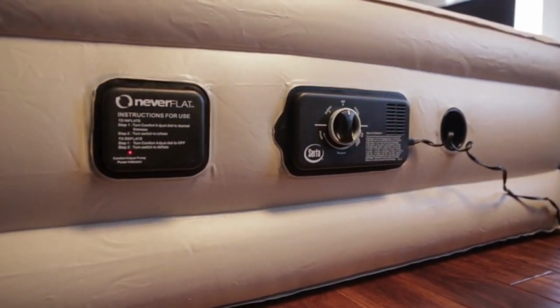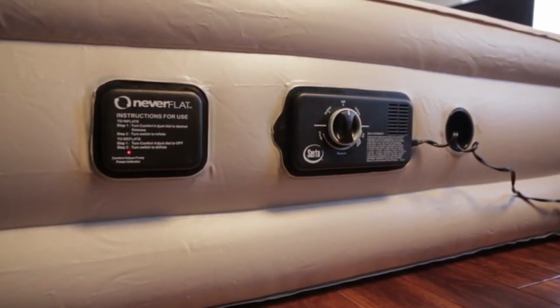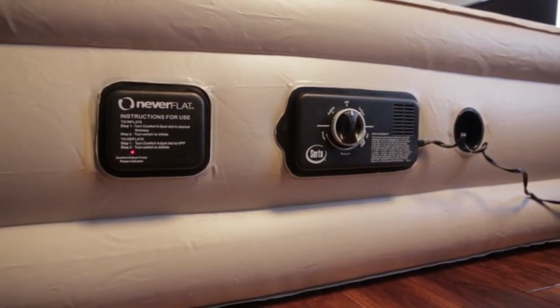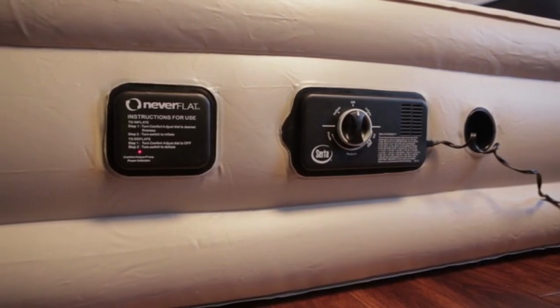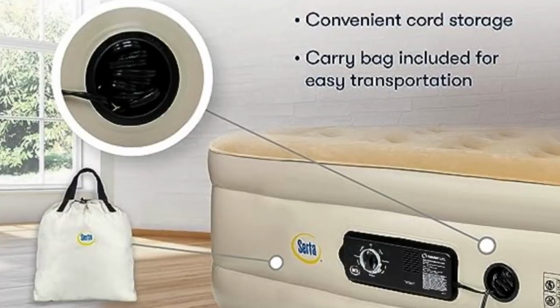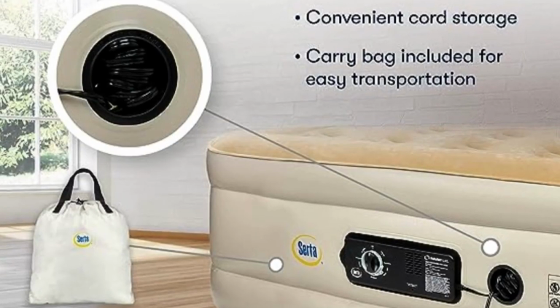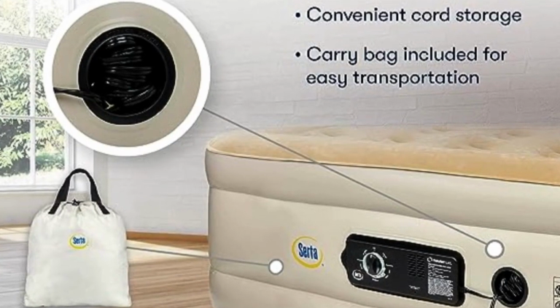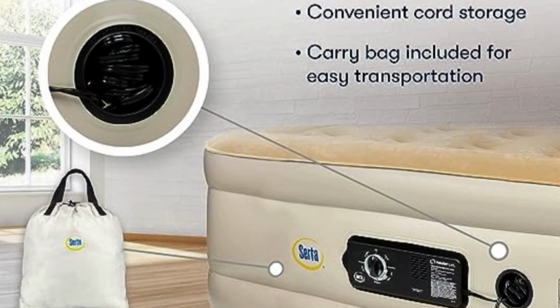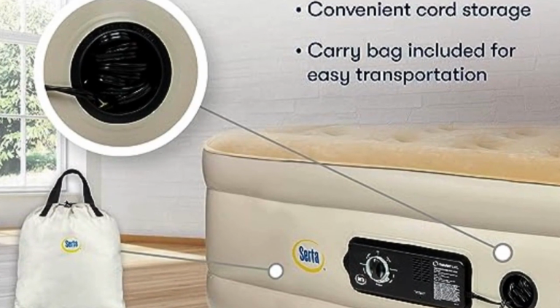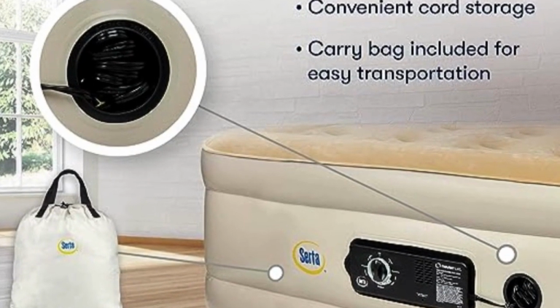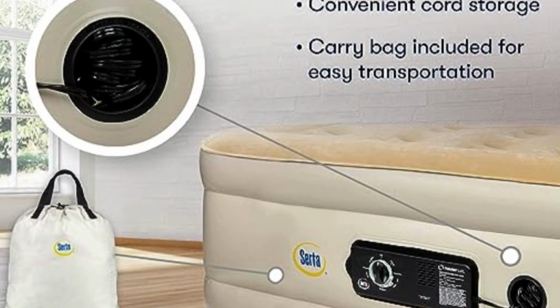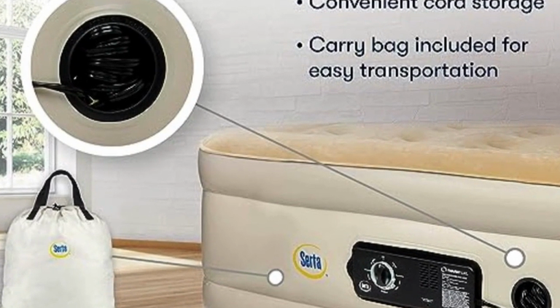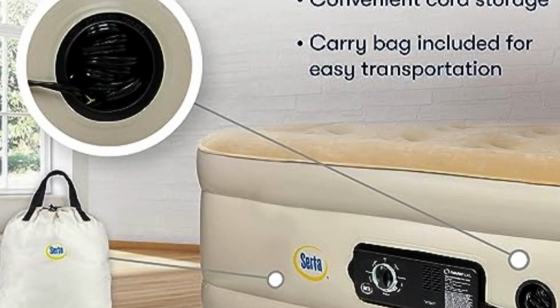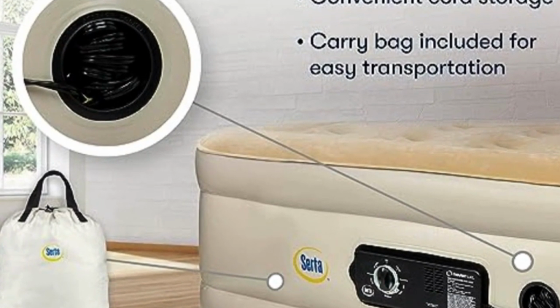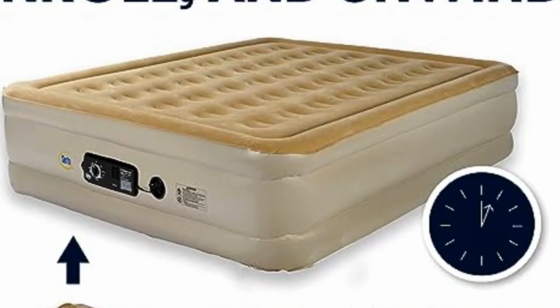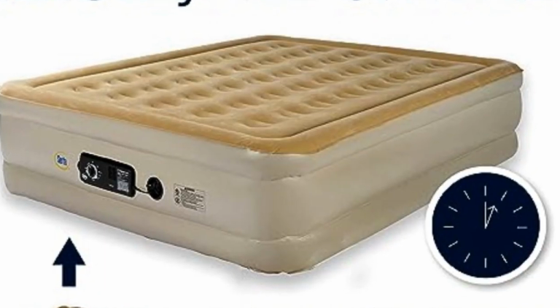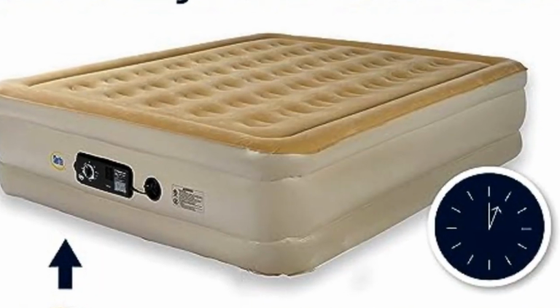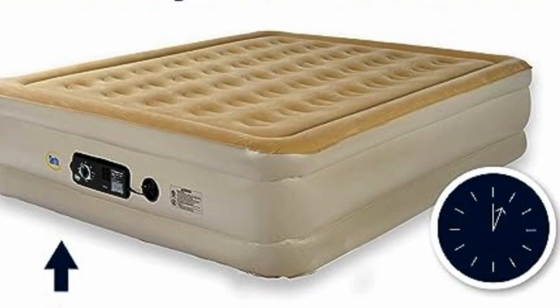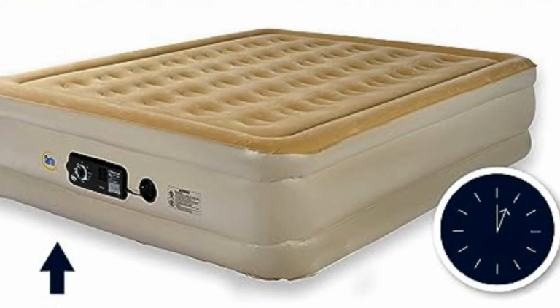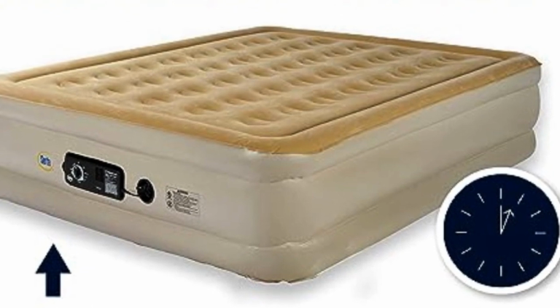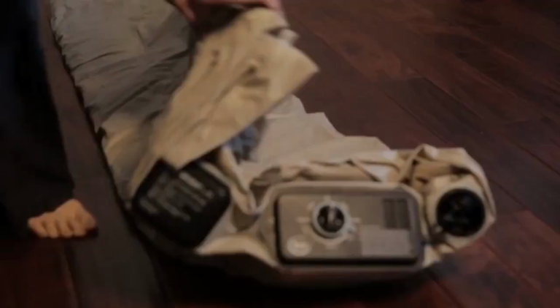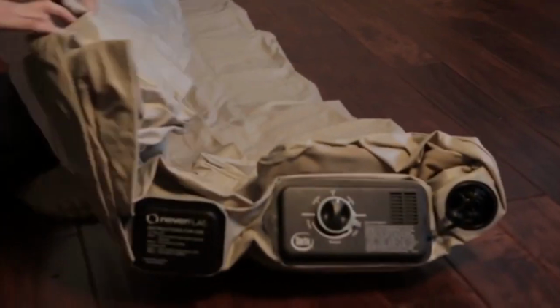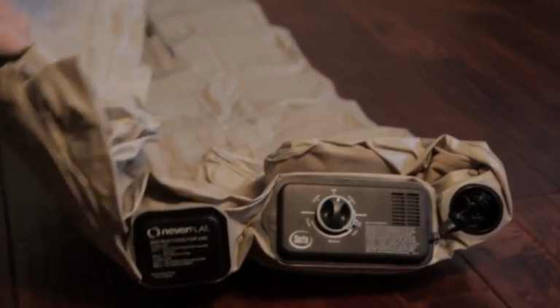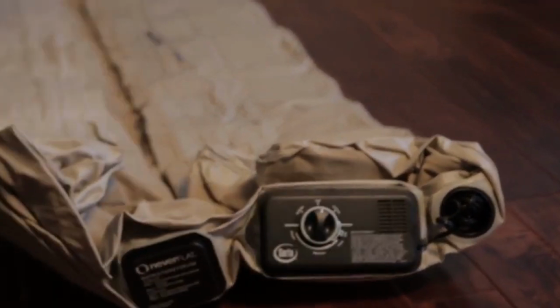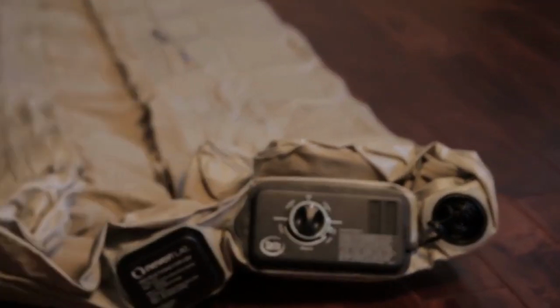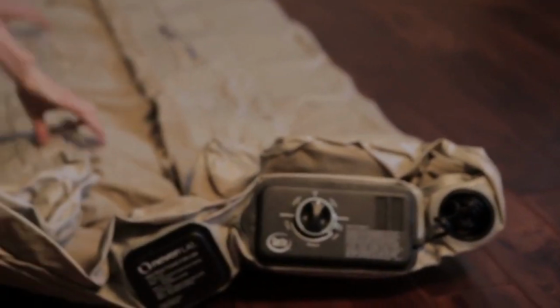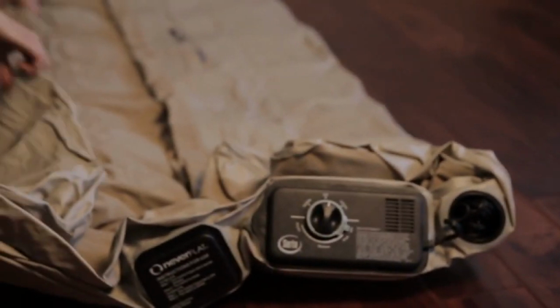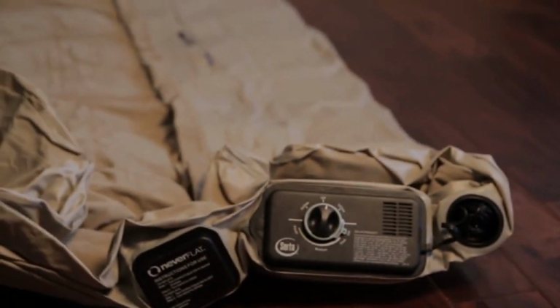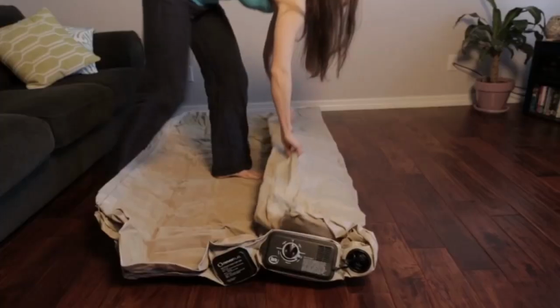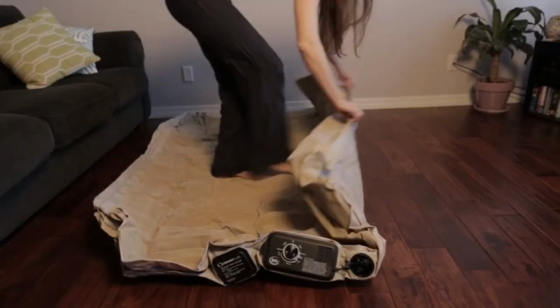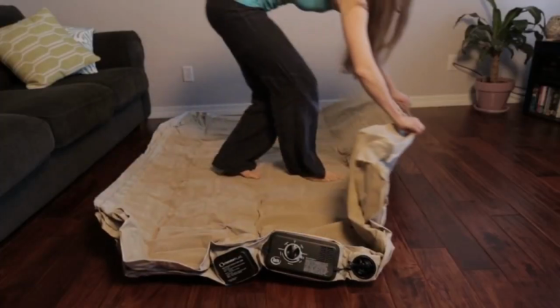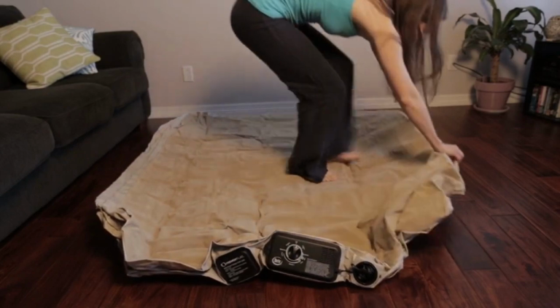The first pump is used to inflate and deflate the bed and has an automatic shutoff when the mattress is full. The second pump stays on all night and automatically adjusts the air pressure to keep it fully inflated.